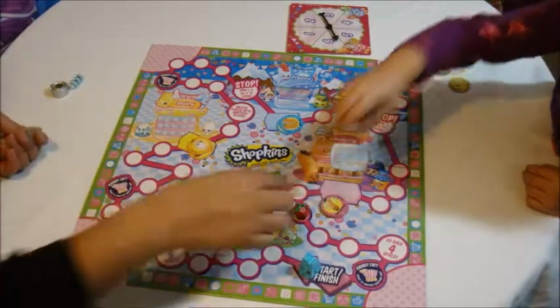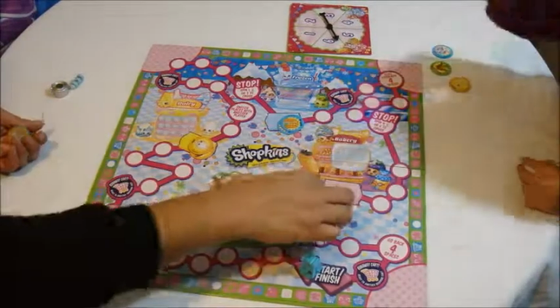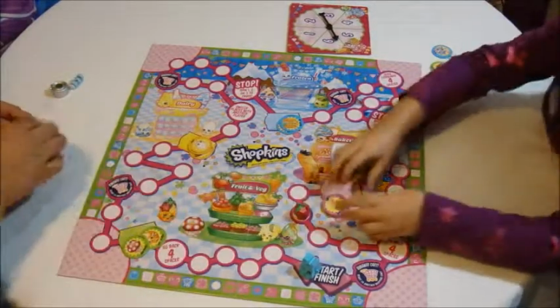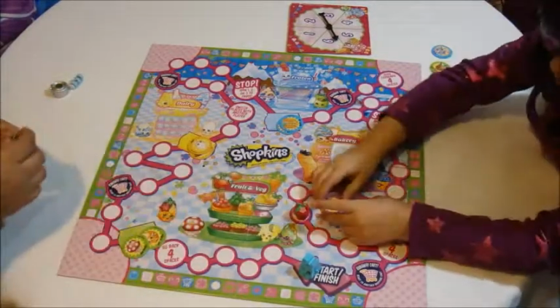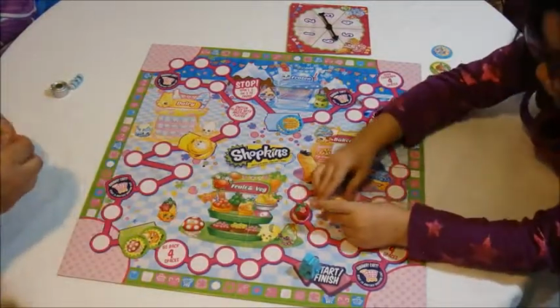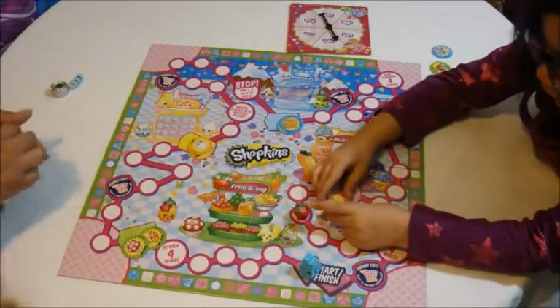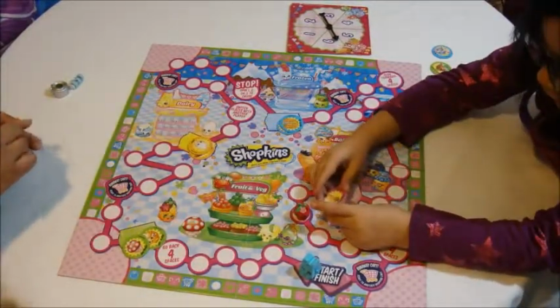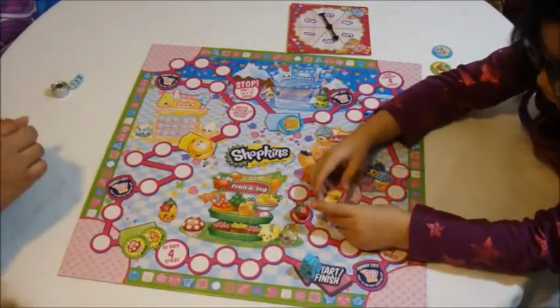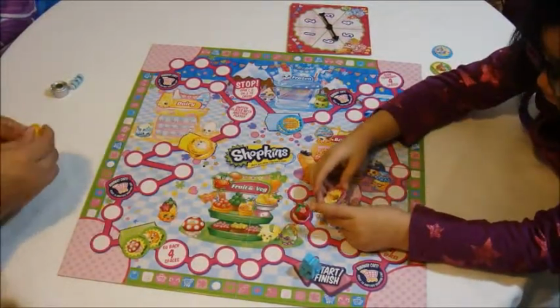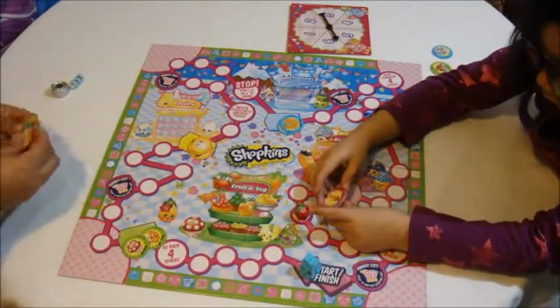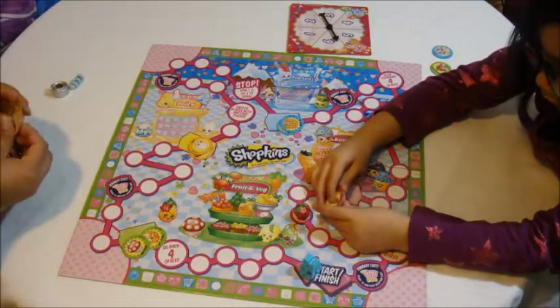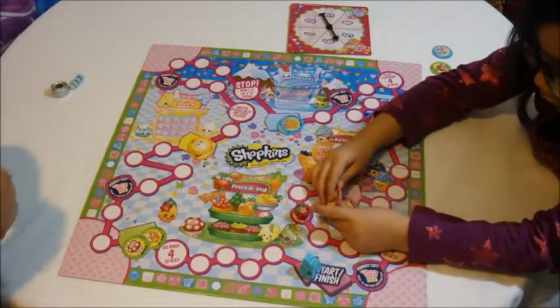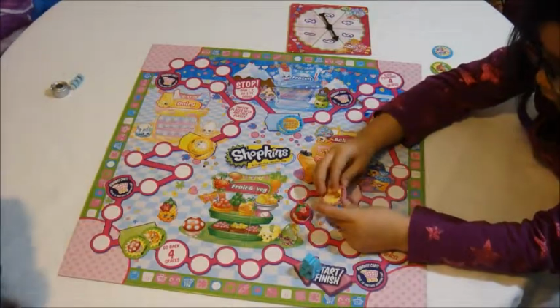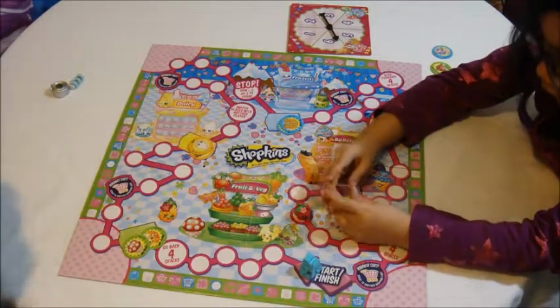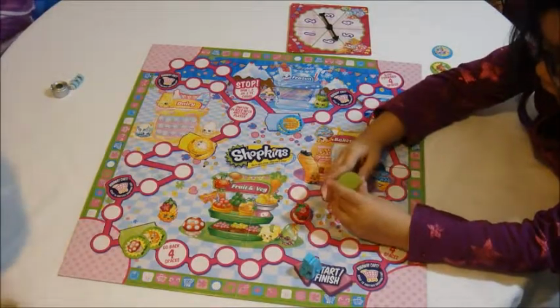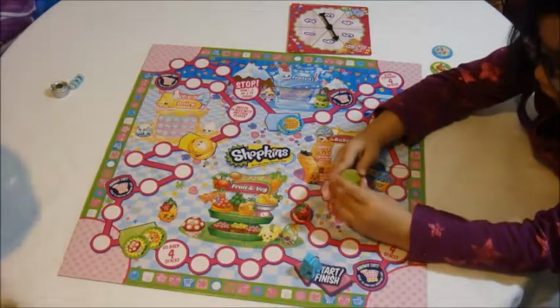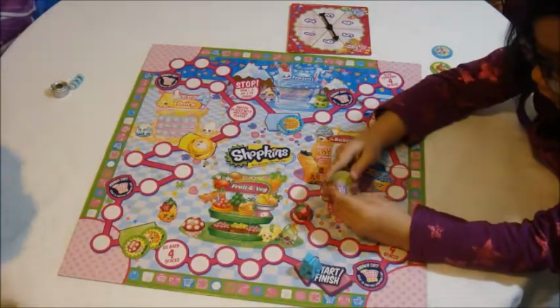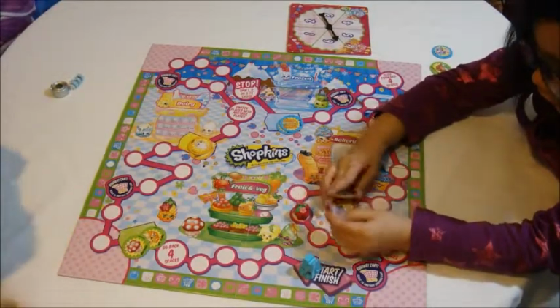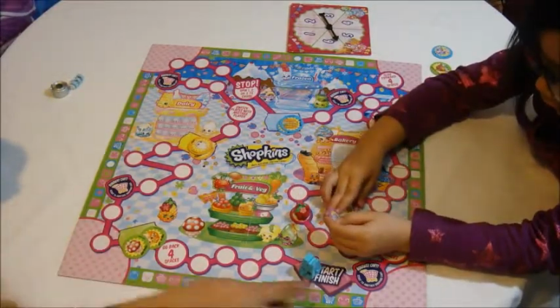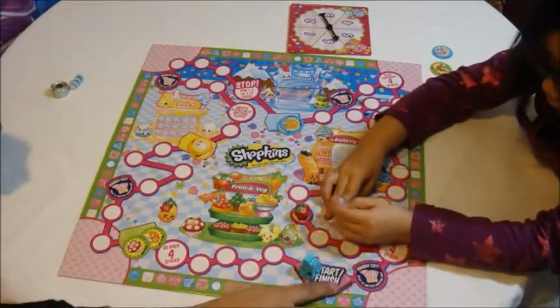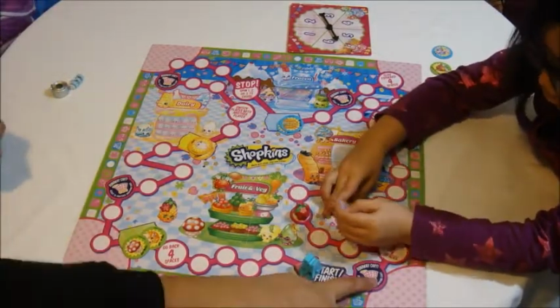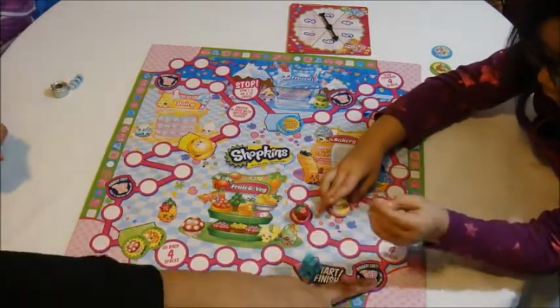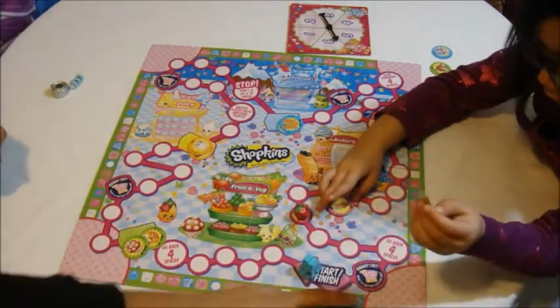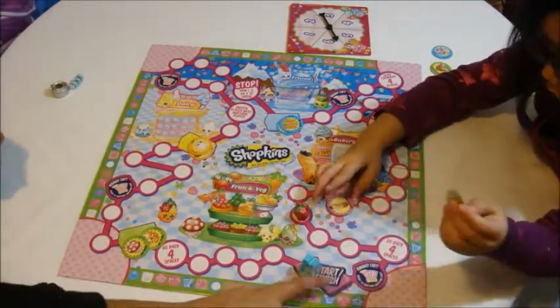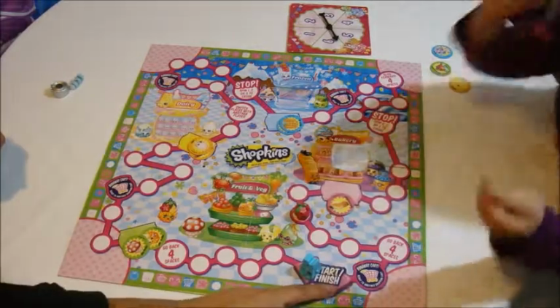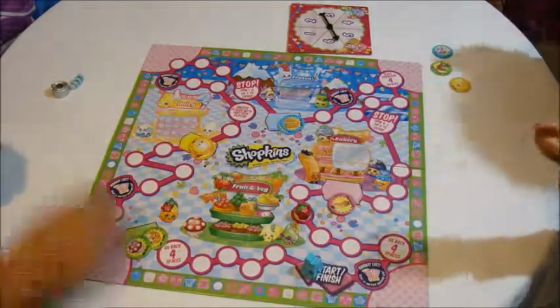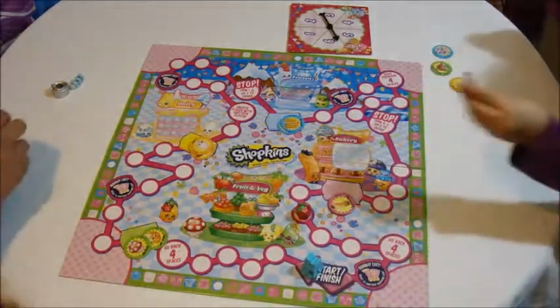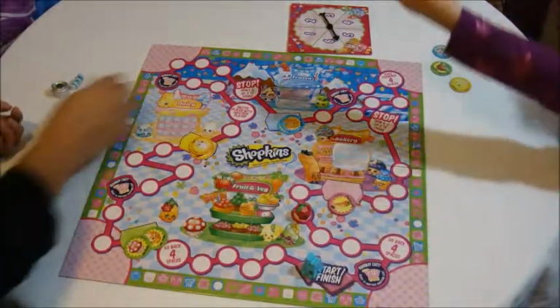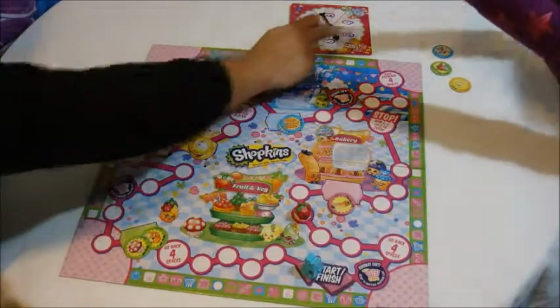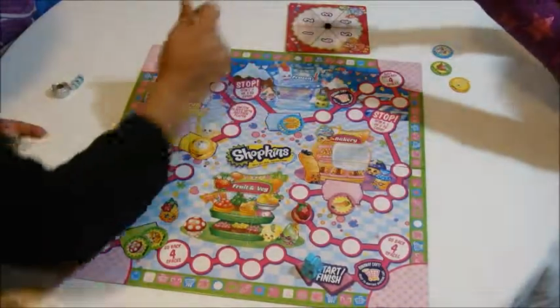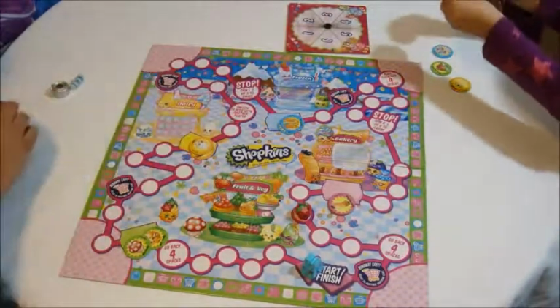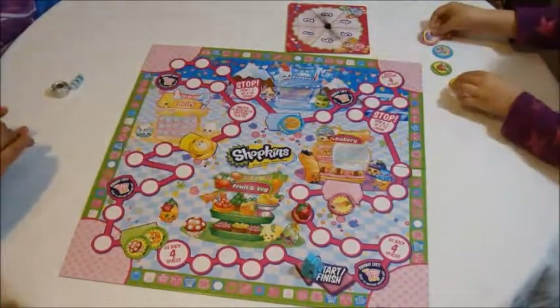You get to get the bread section — get one from the bread. She has all four tokens. All she has to do is make it here, unless she lands right here. There's still a chance, guys. Don't give up.